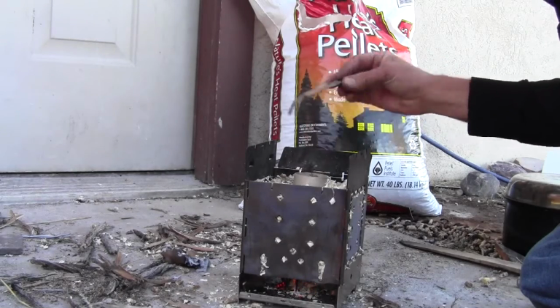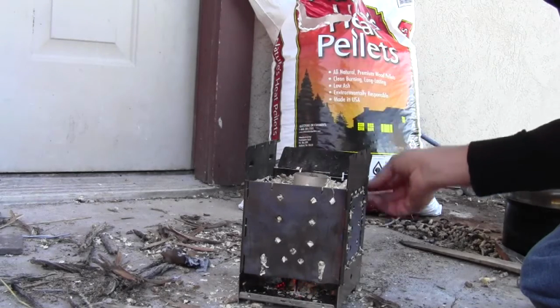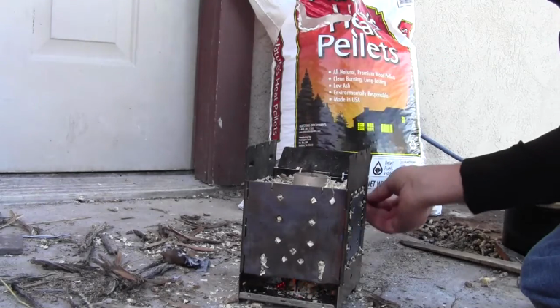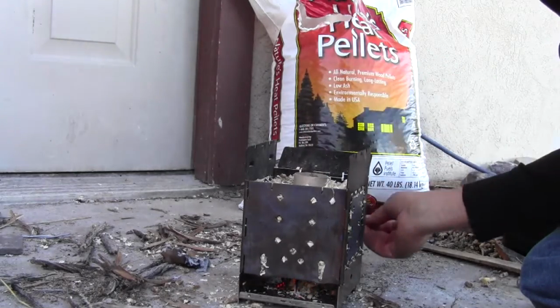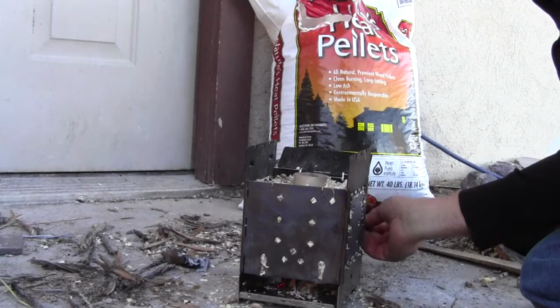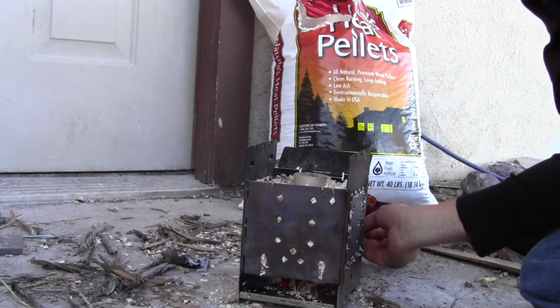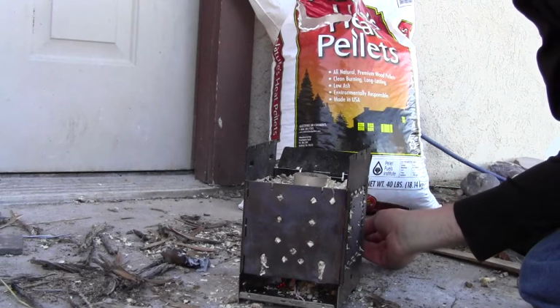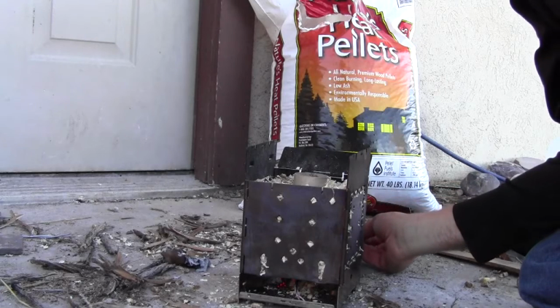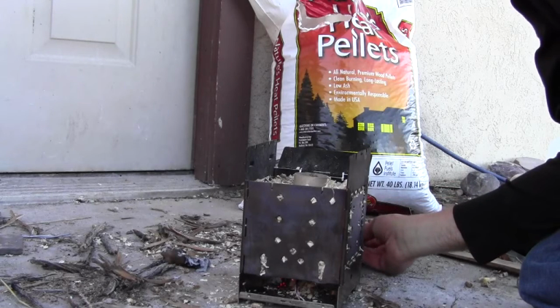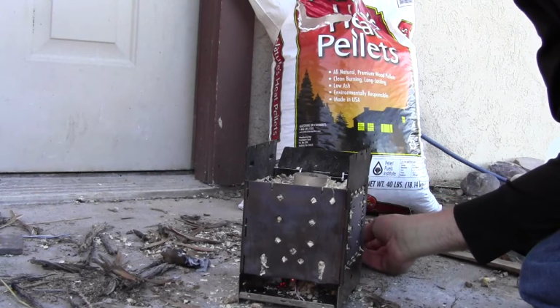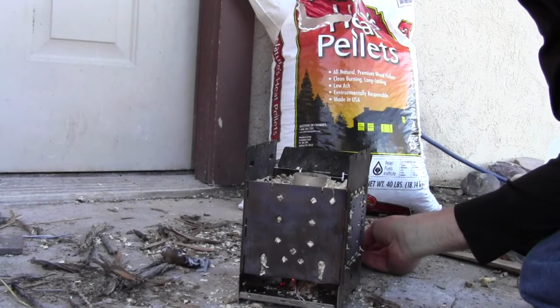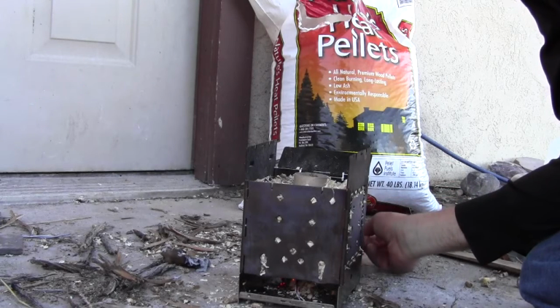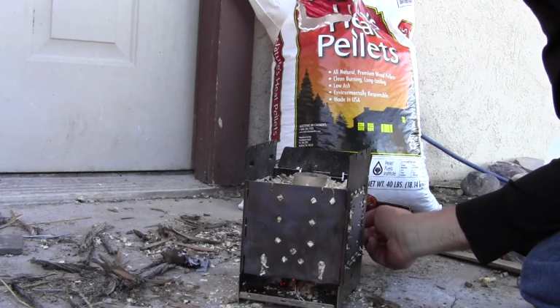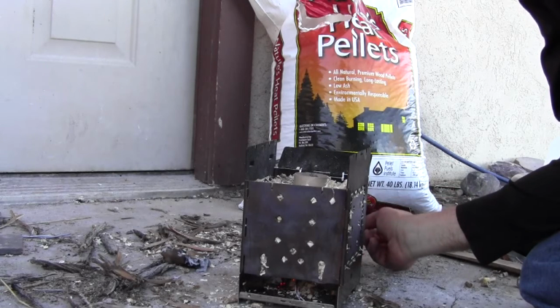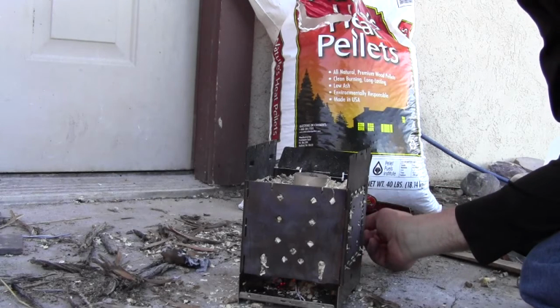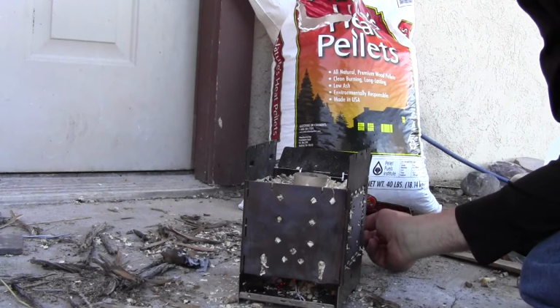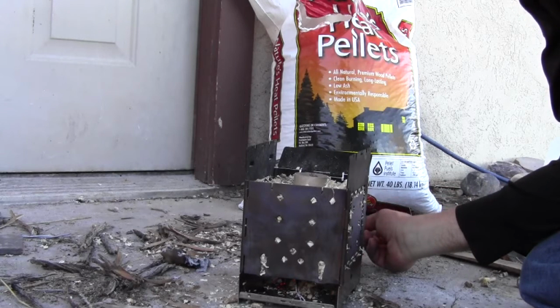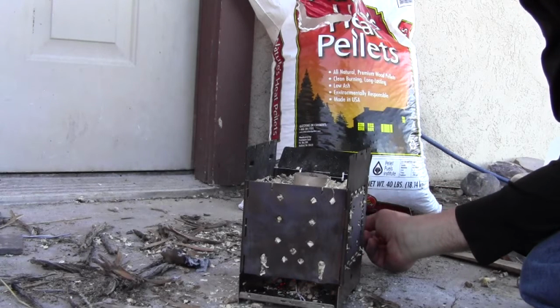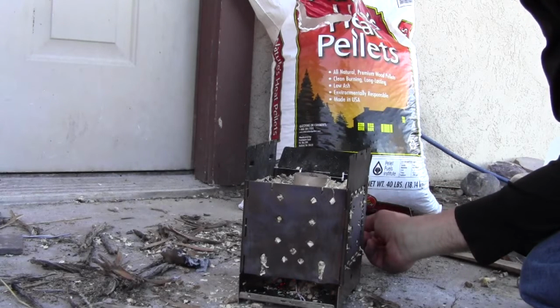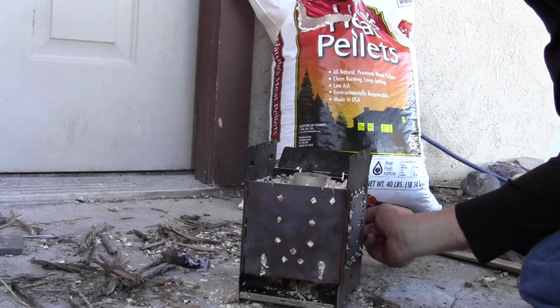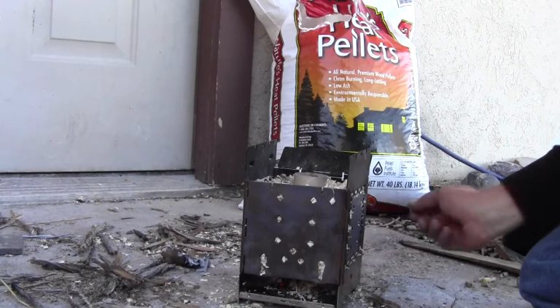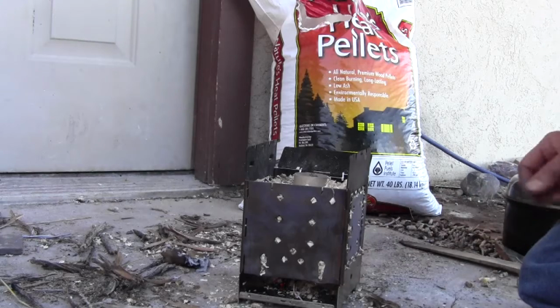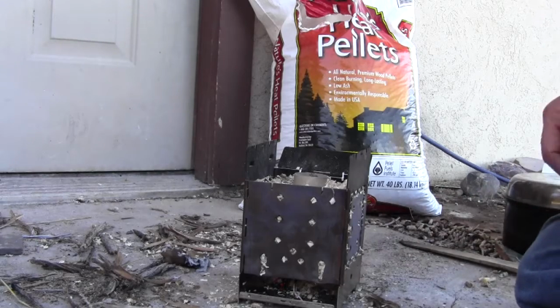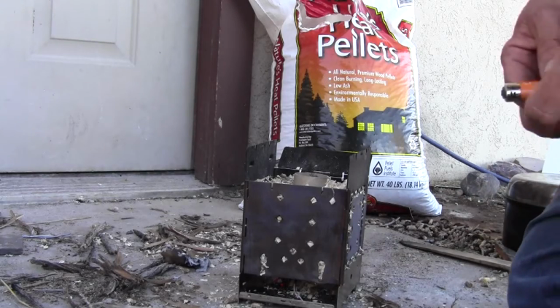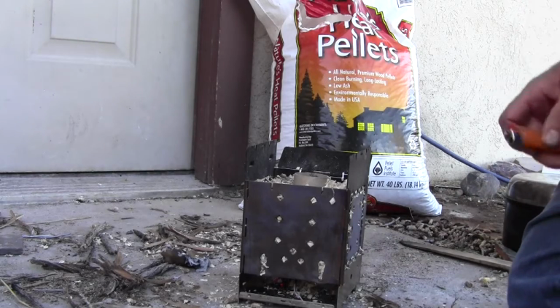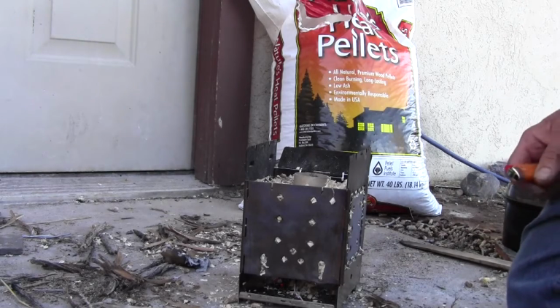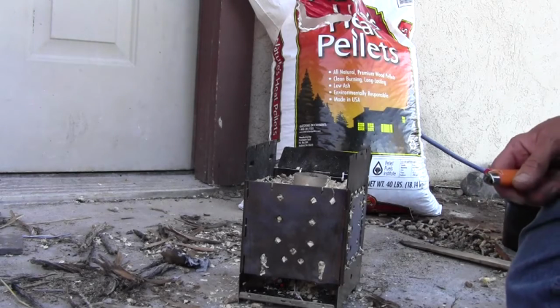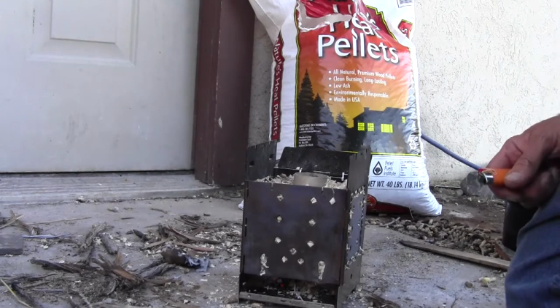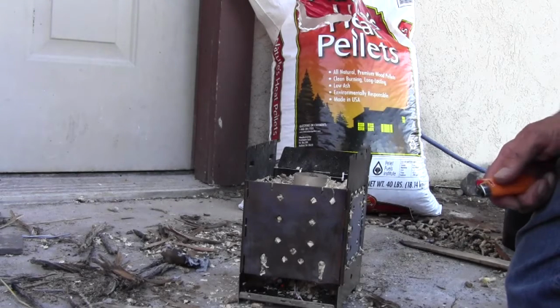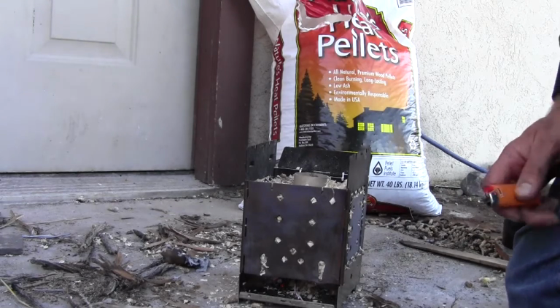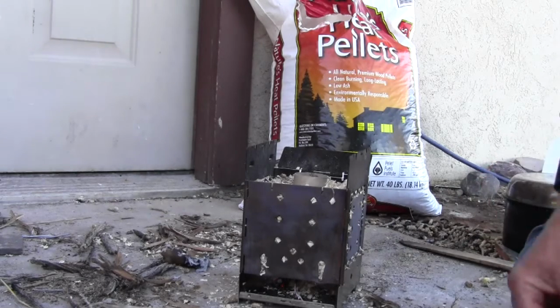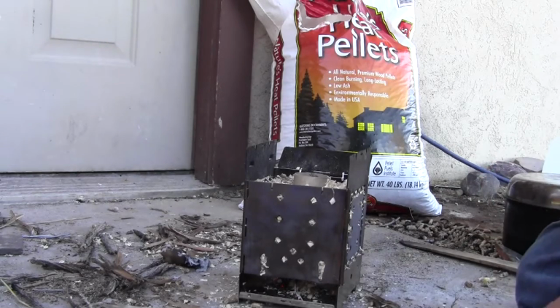Well, there's a little bit of fire trying to start down there. Hopefully that will keep going. And if it will just catch that toilet paper roll, then we'll be in business.